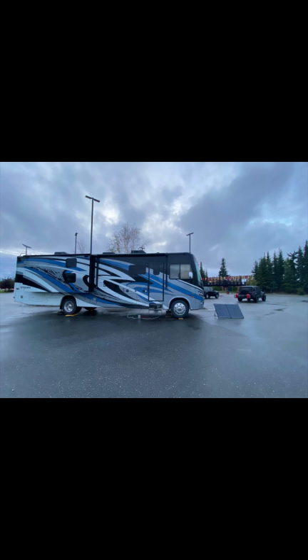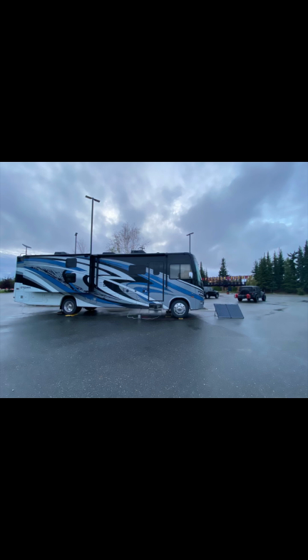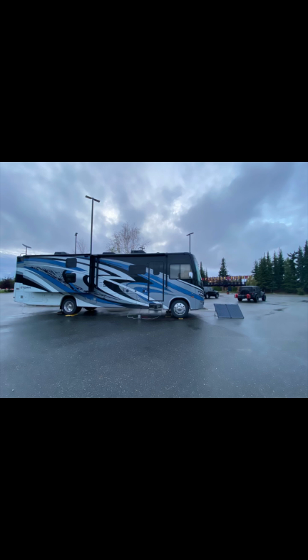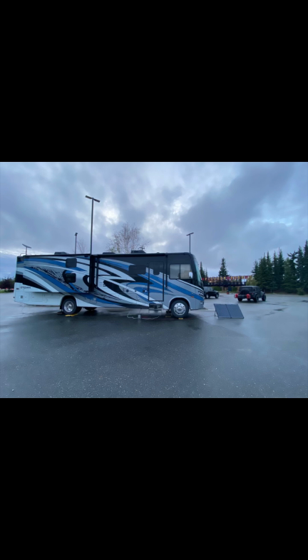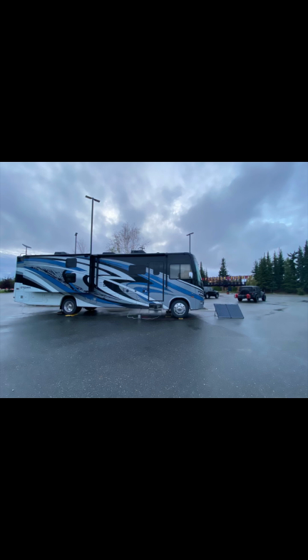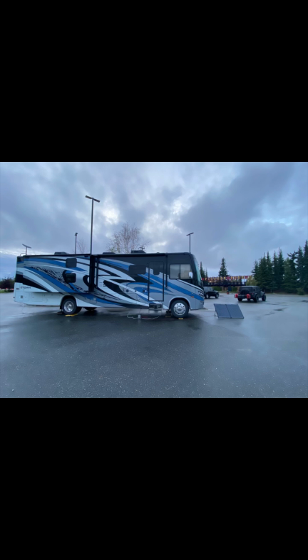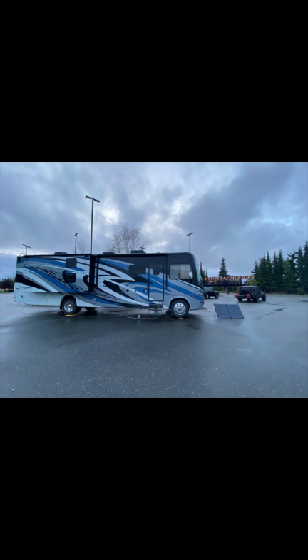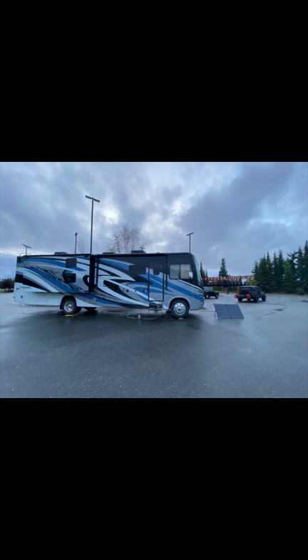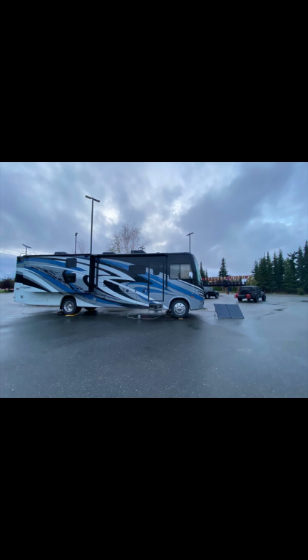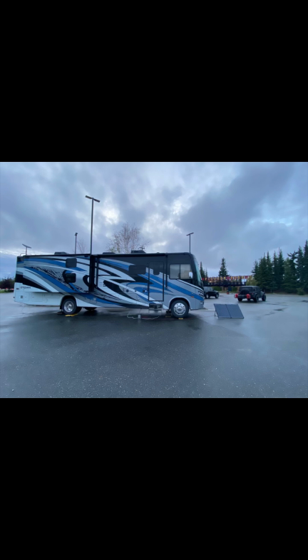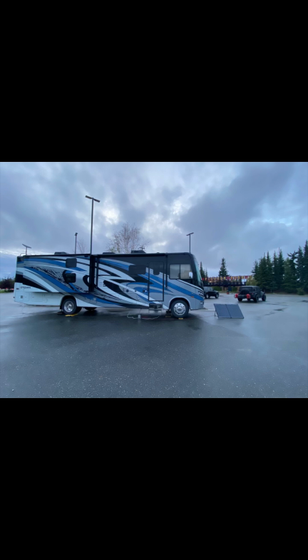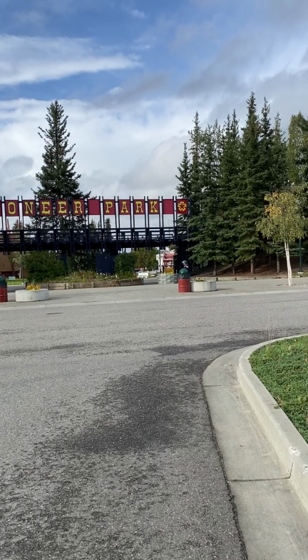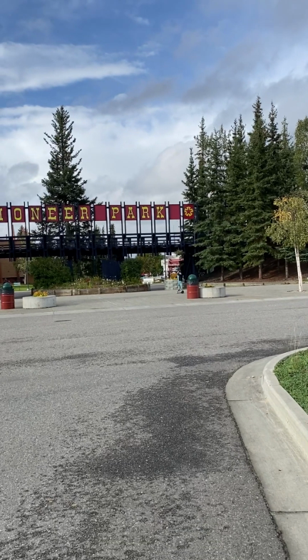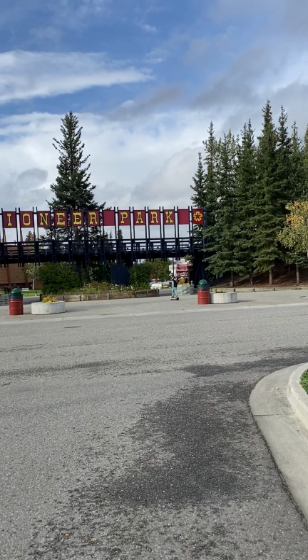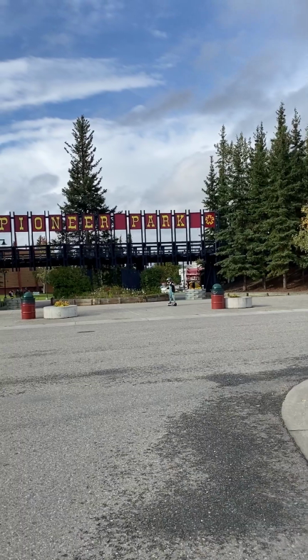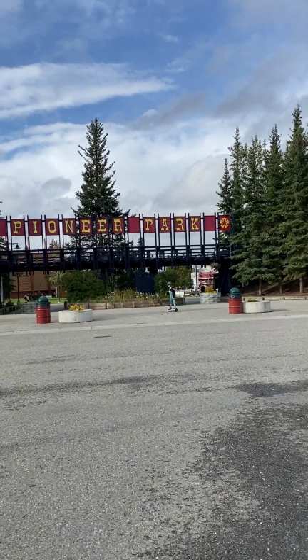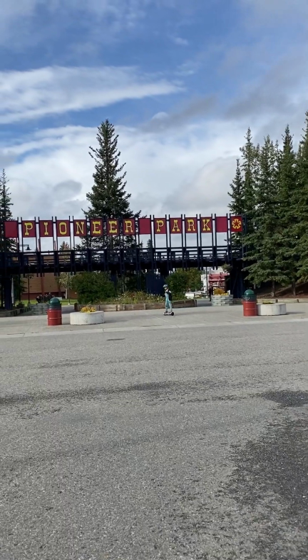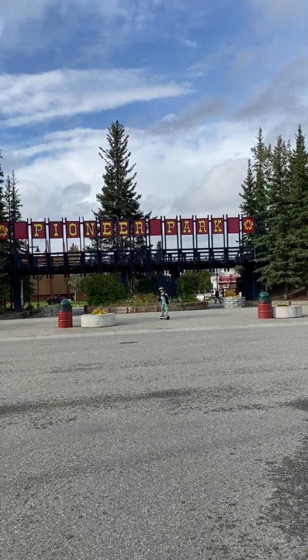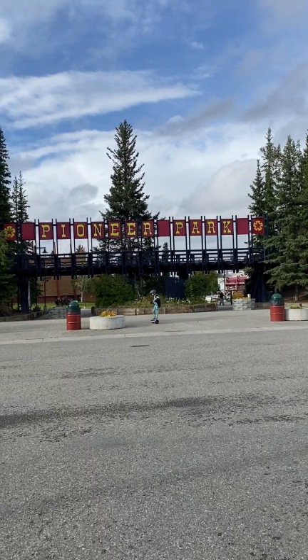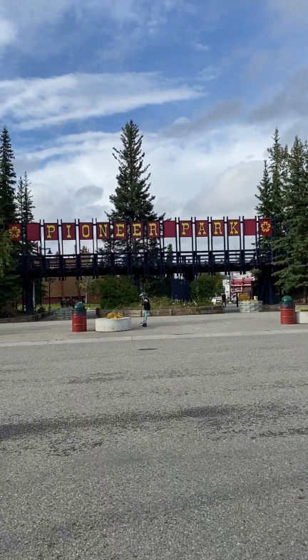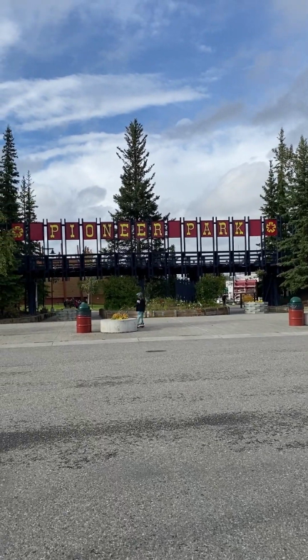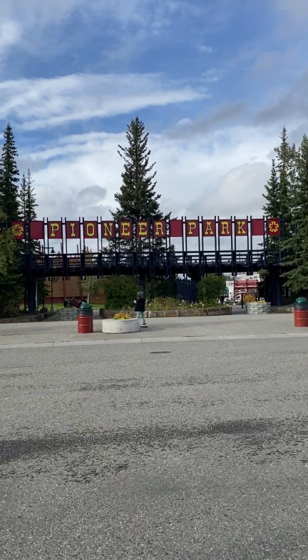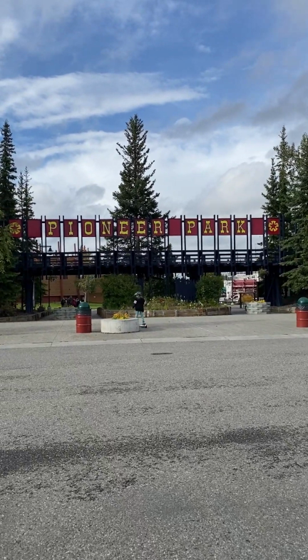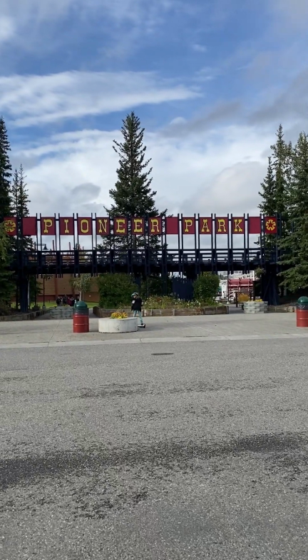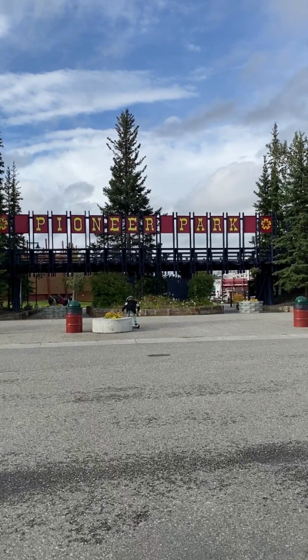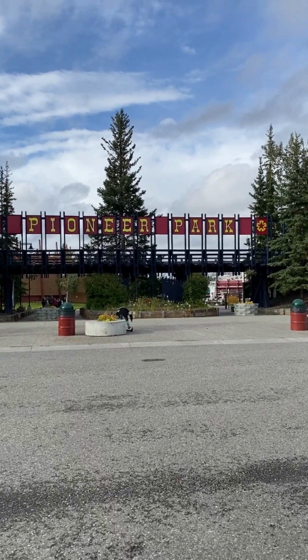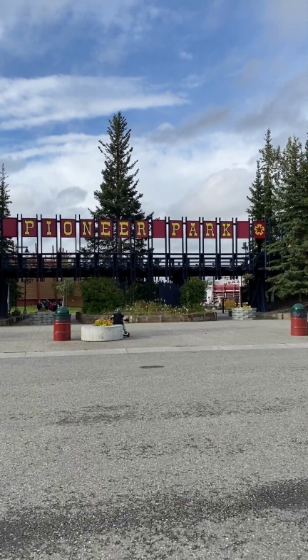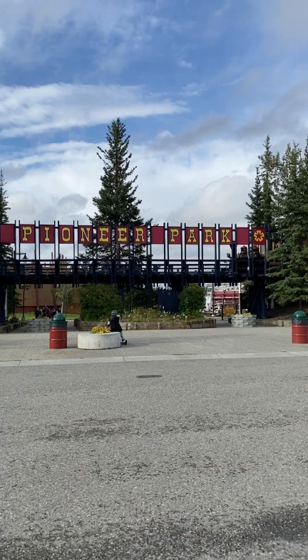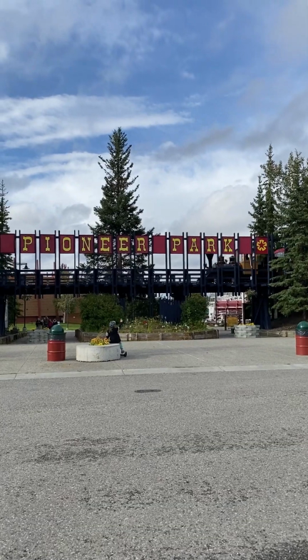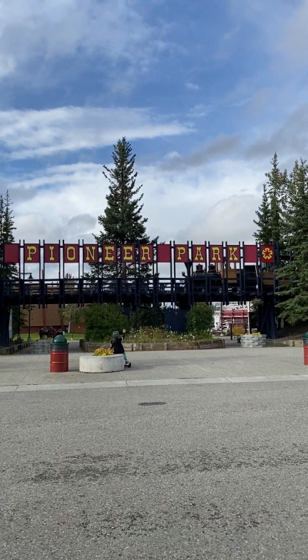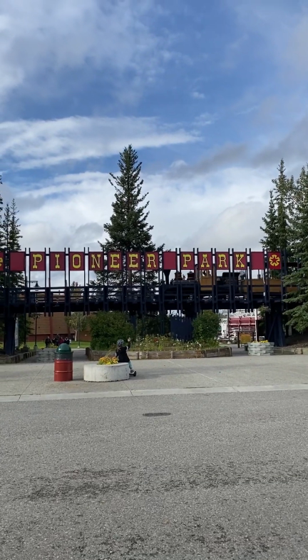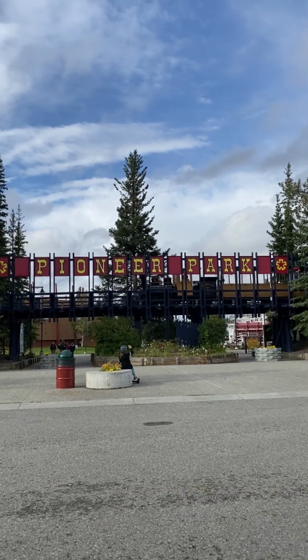We ended up leaving that spot and going over to Pioneer Park in Fairbanks. Pioneer Park has lots of historical buildings from all over Alaska that have been brought in and turned into little shops, doughnut shops, restaurants, and more.